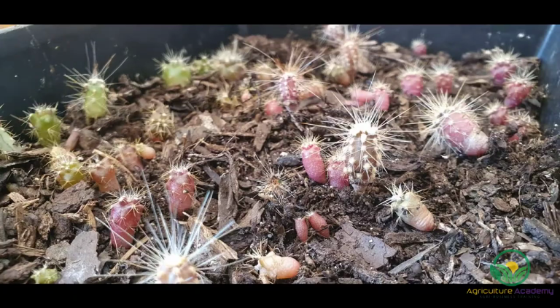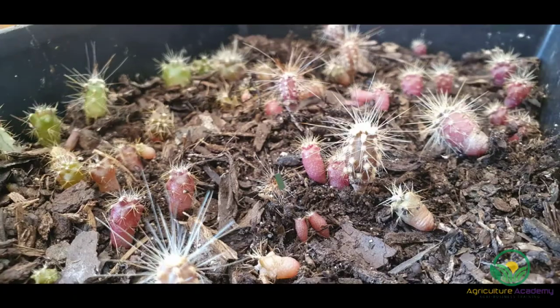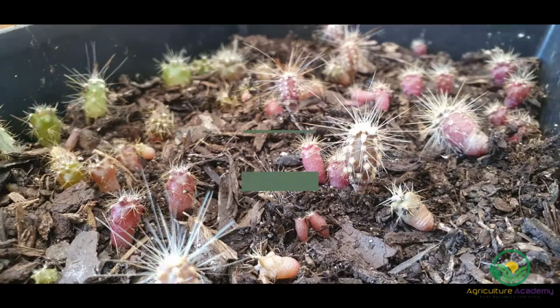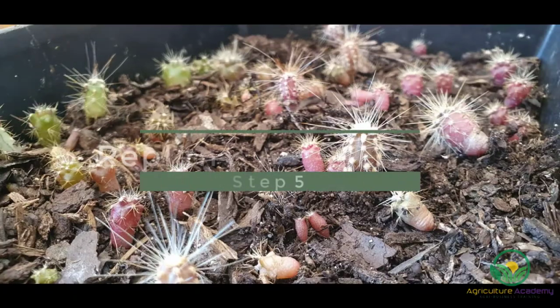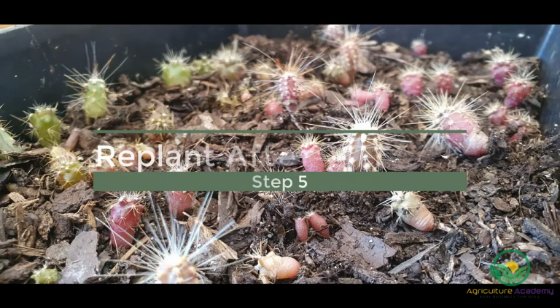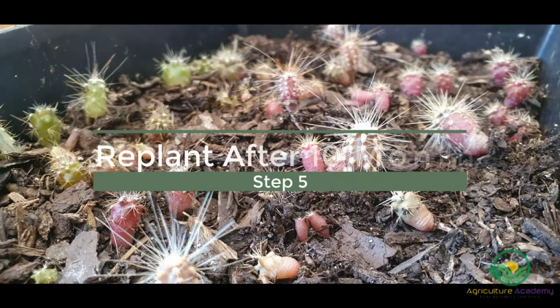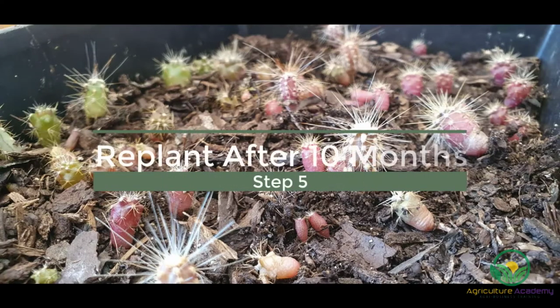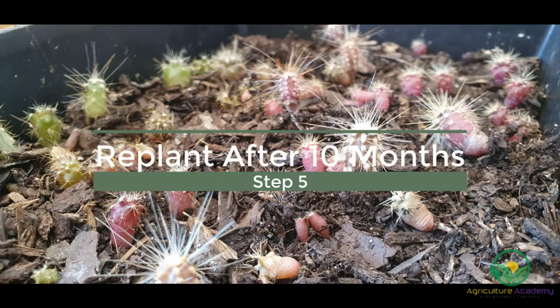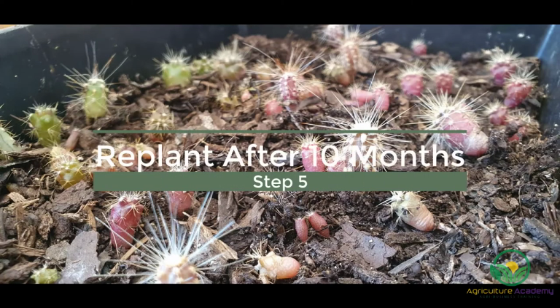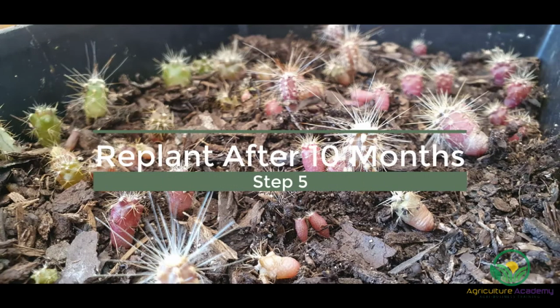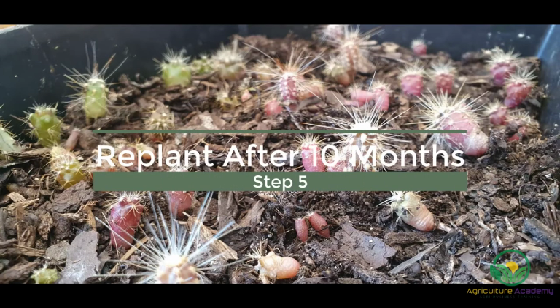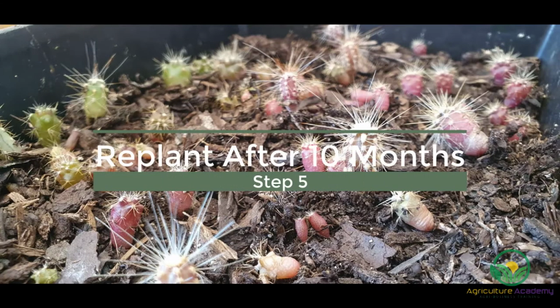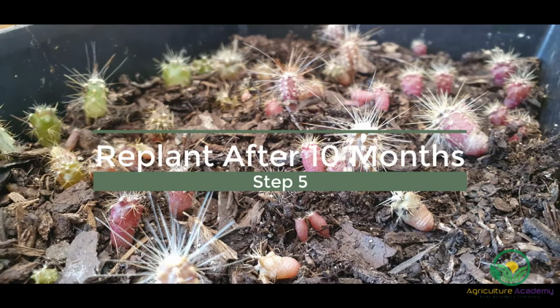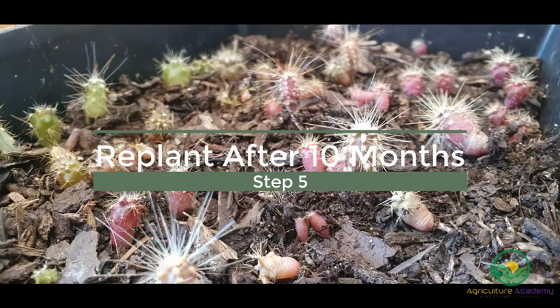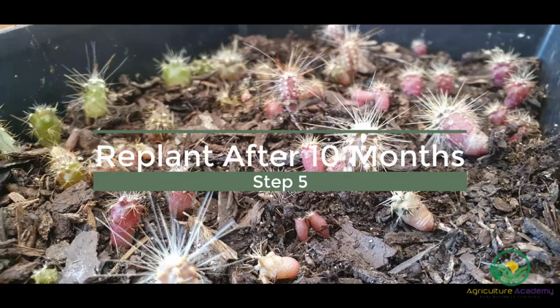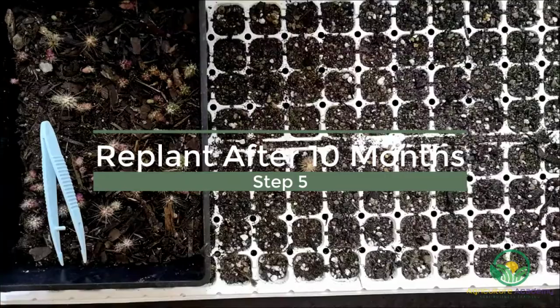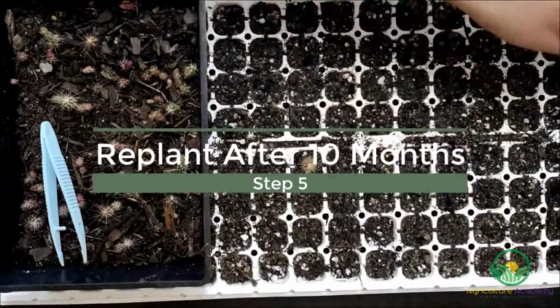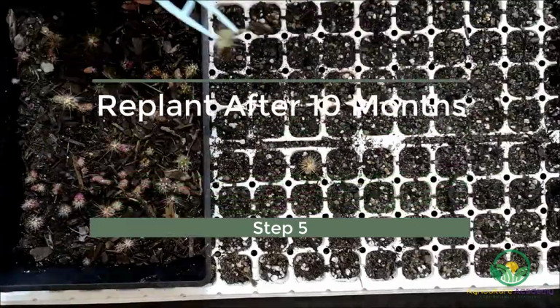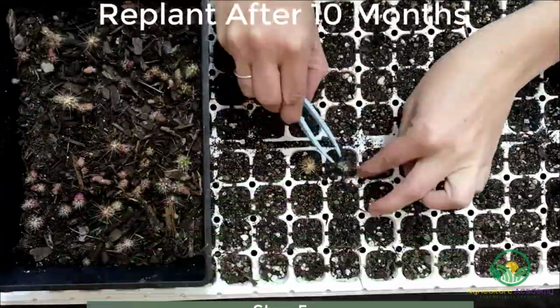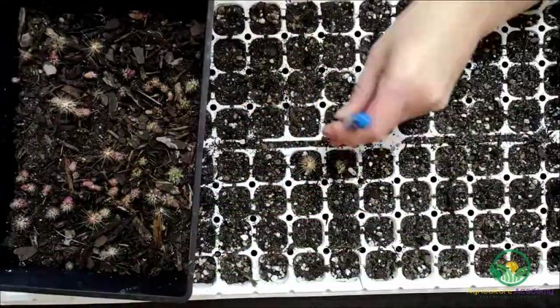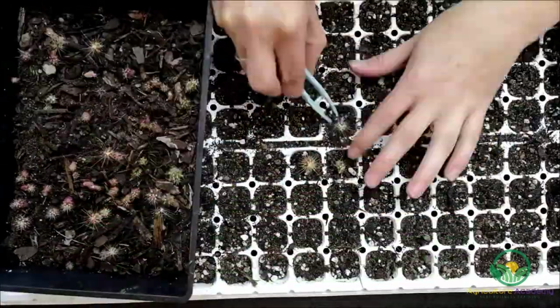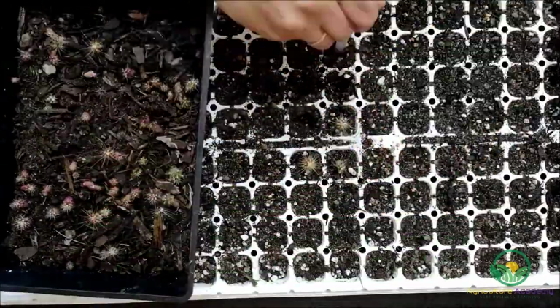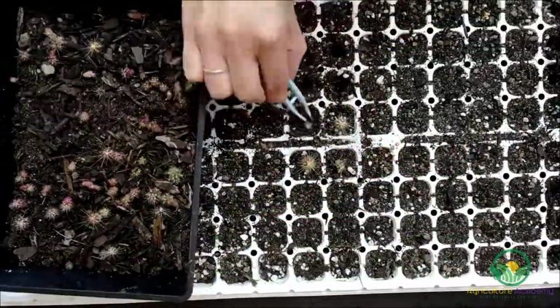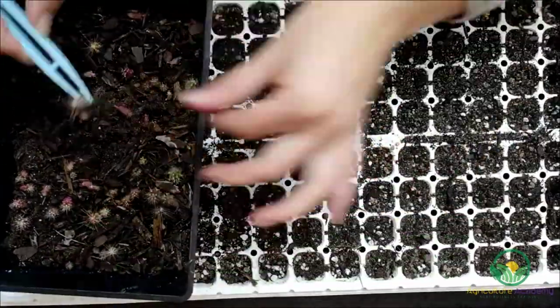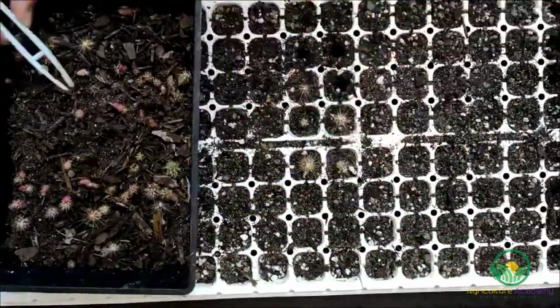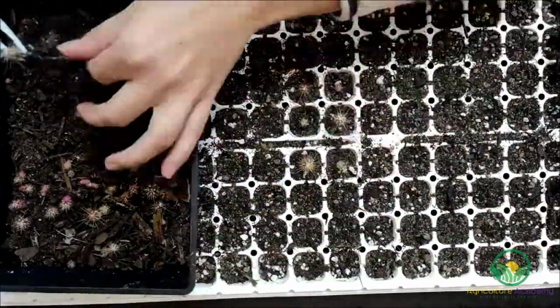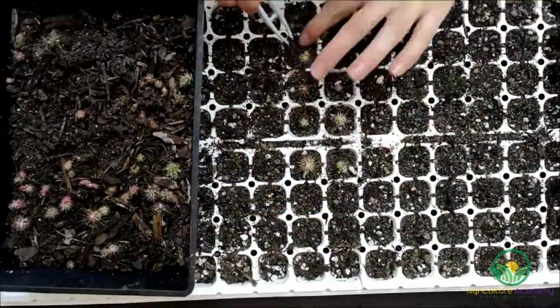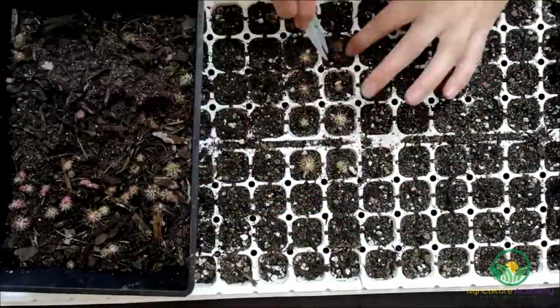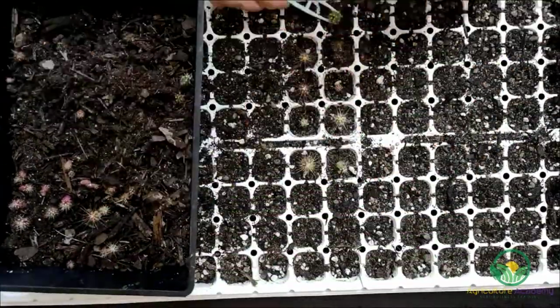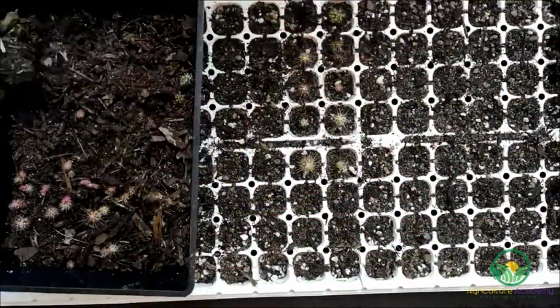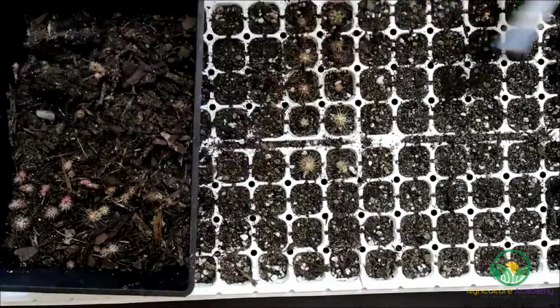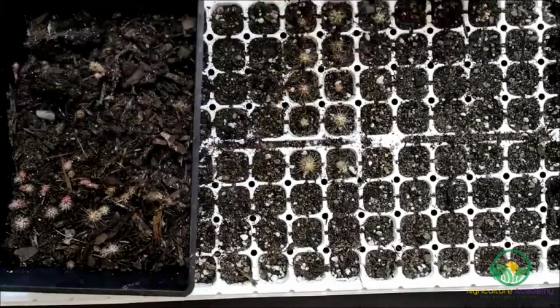It took 10 months for these cacti to grow to this size and they can now be repotted. Whenever you repot, make sure your soil is well aerated and capable of draining excess water.